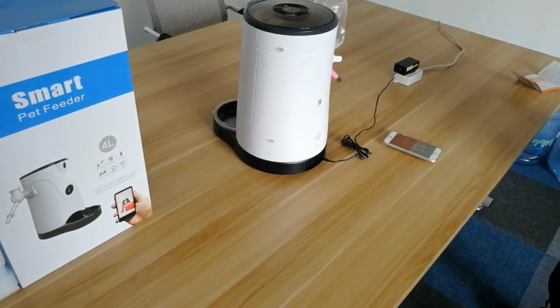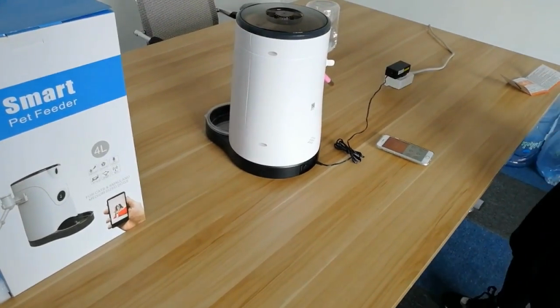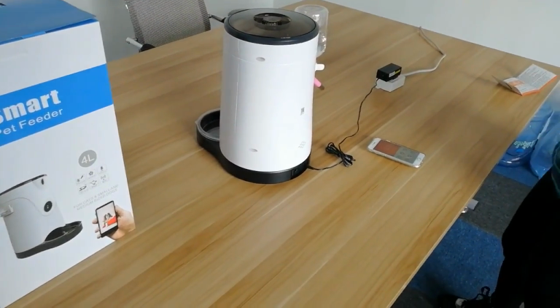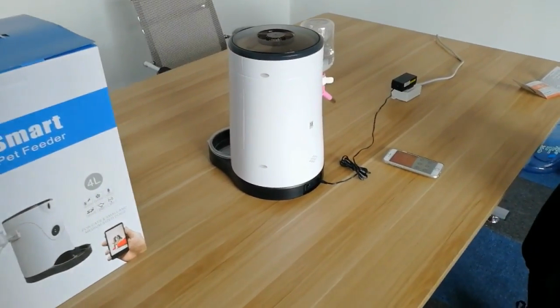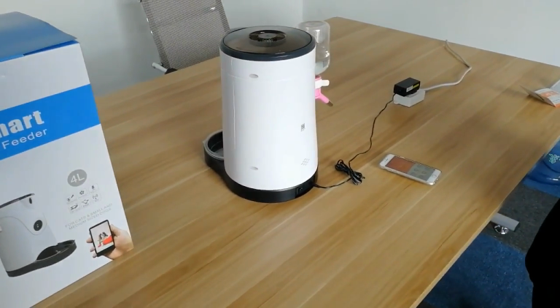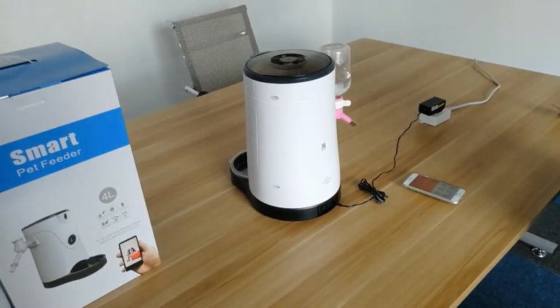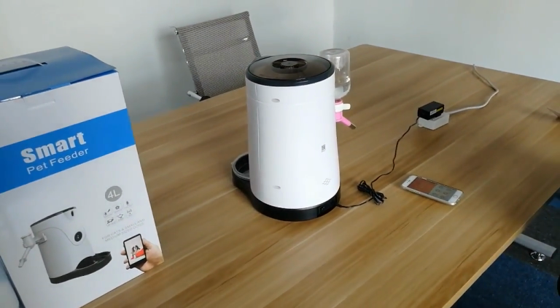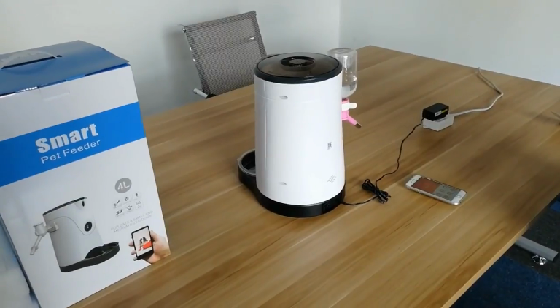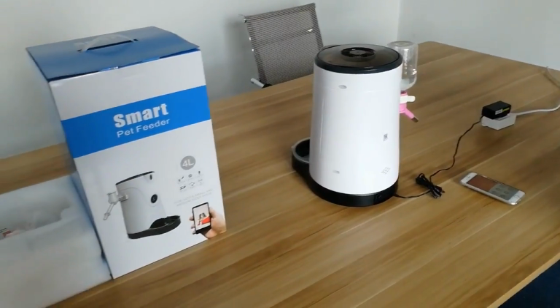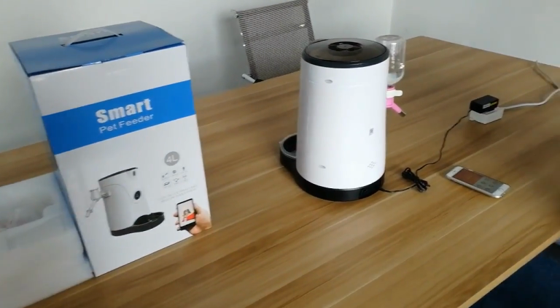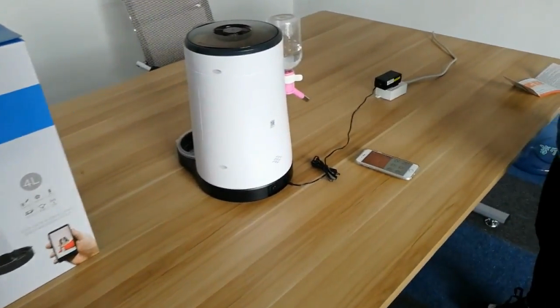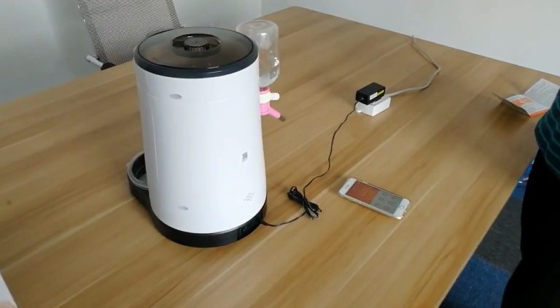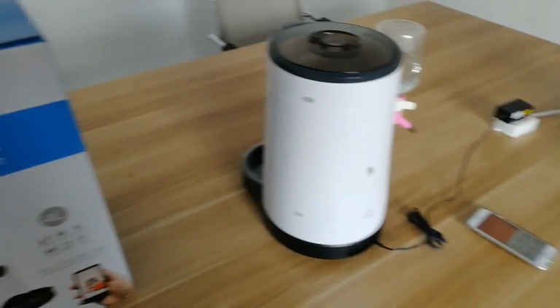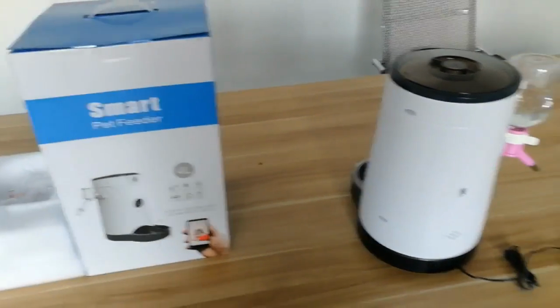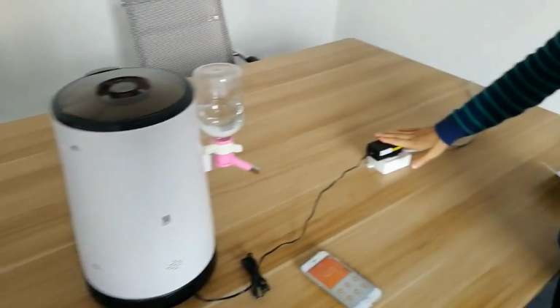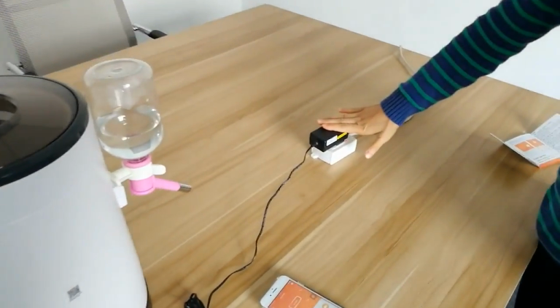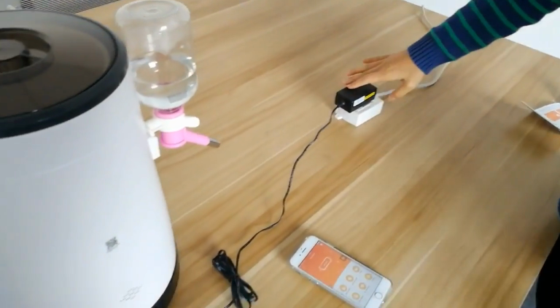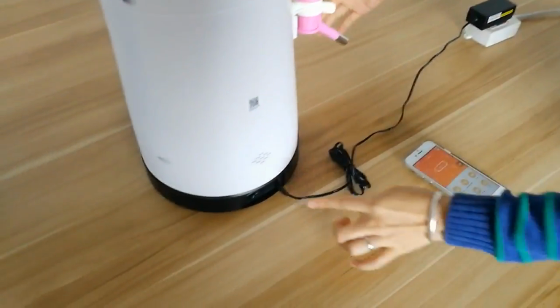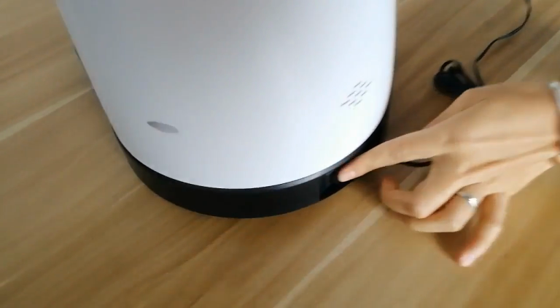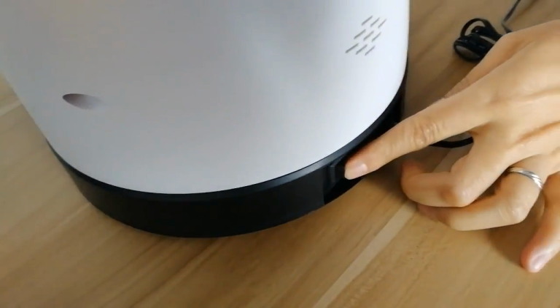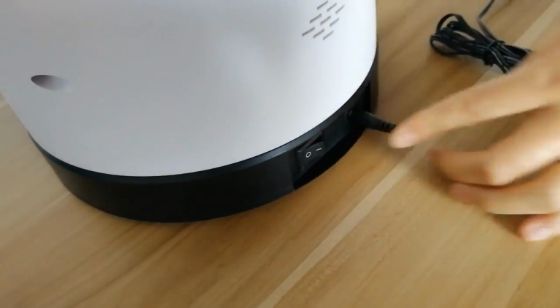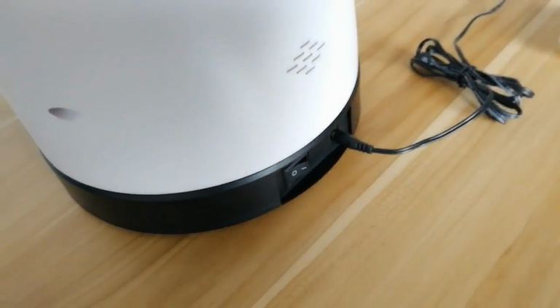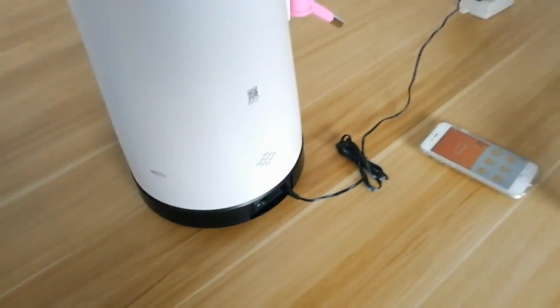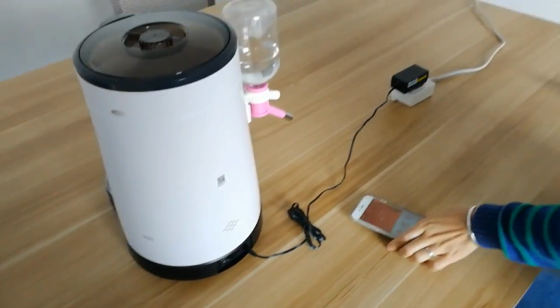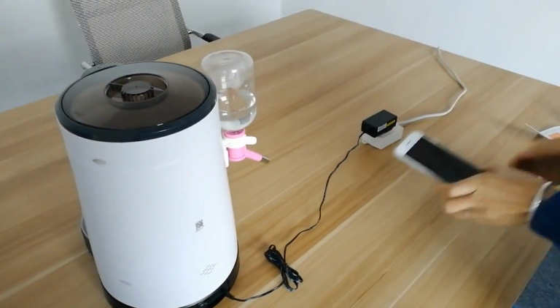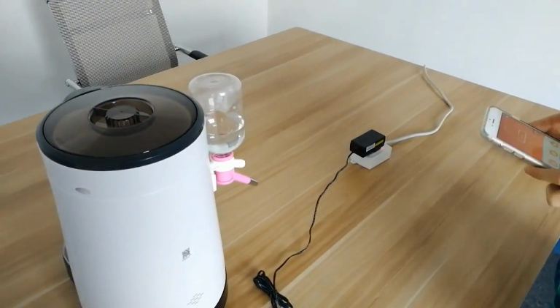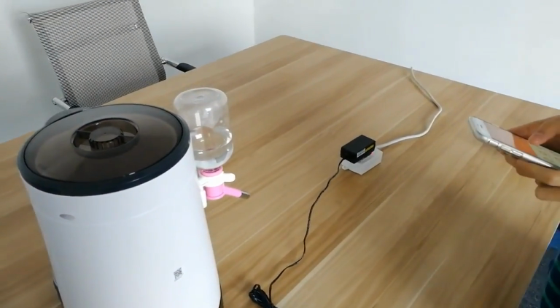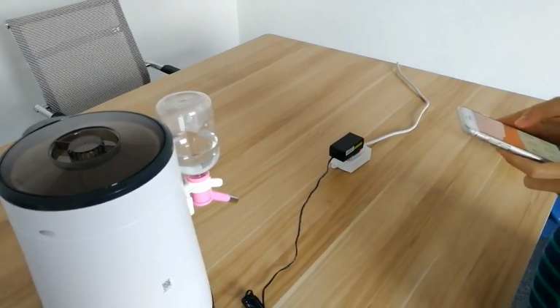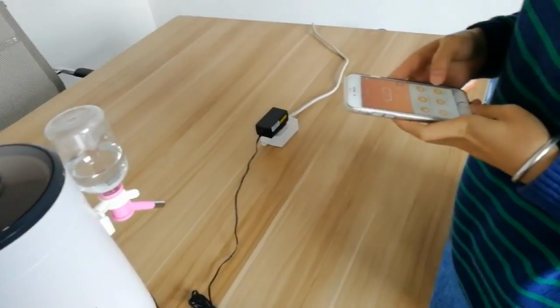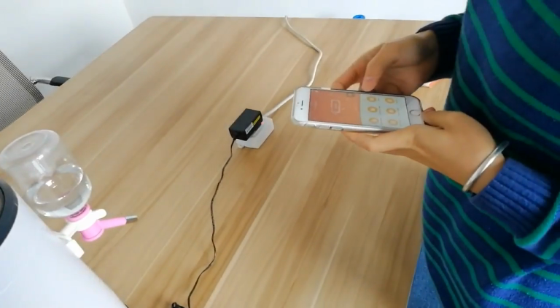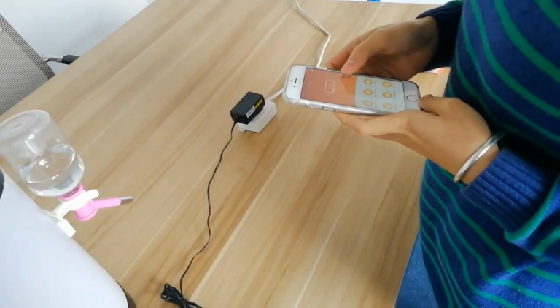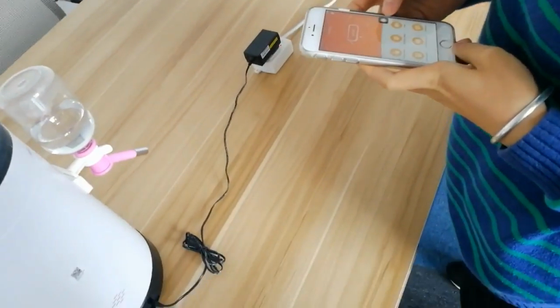Hello everyone, let me introduce our pet feeder for you. First, plug power on and switch power on. Now take care to download the XPad app from the app store.